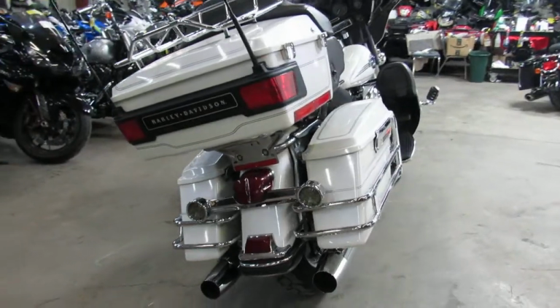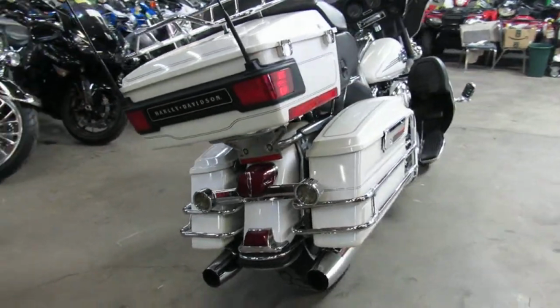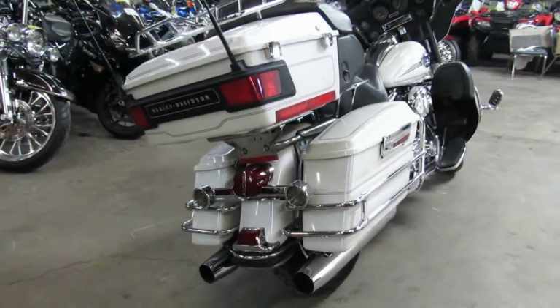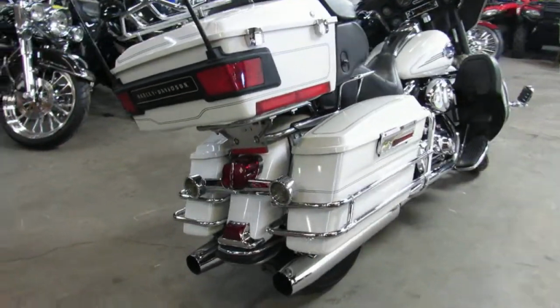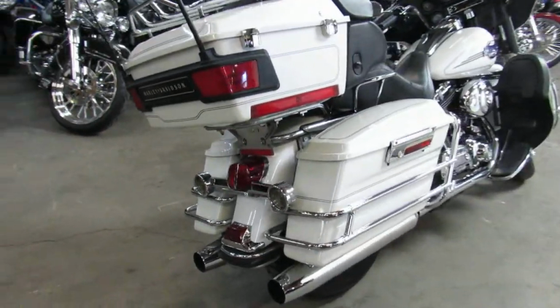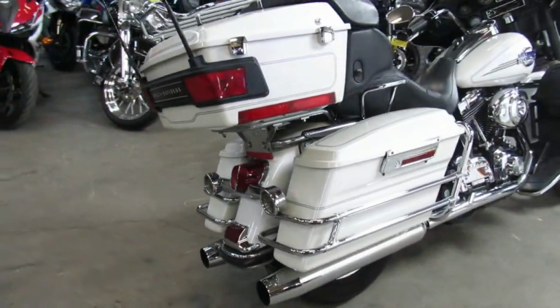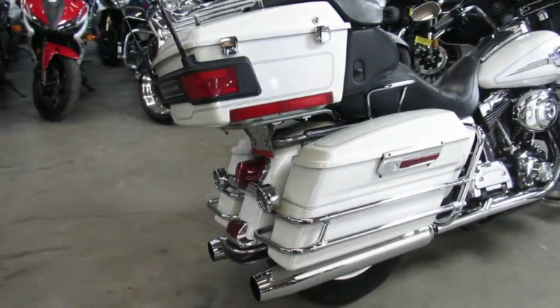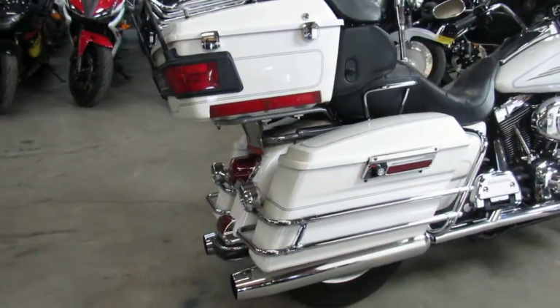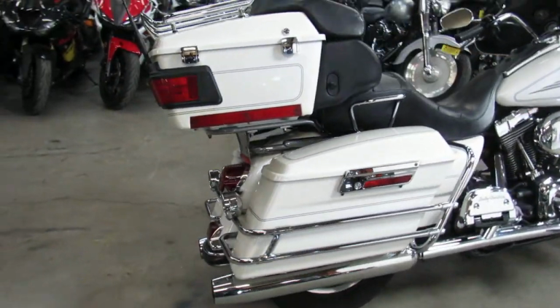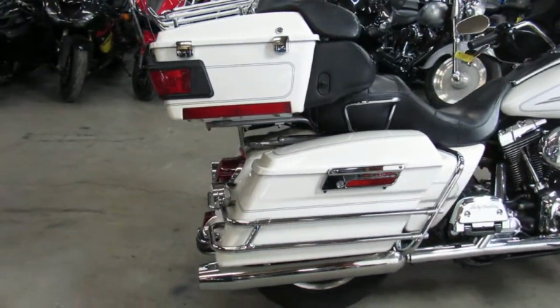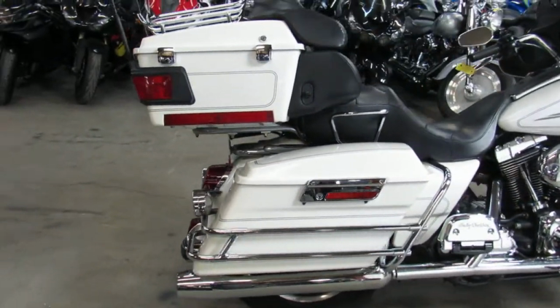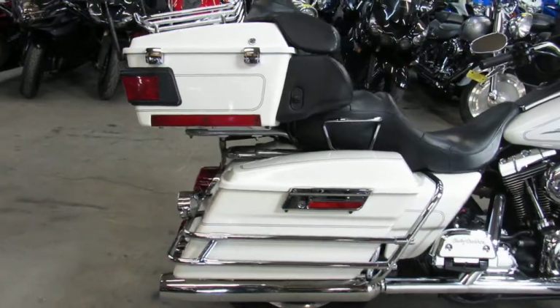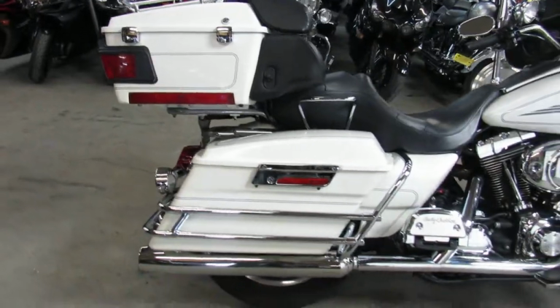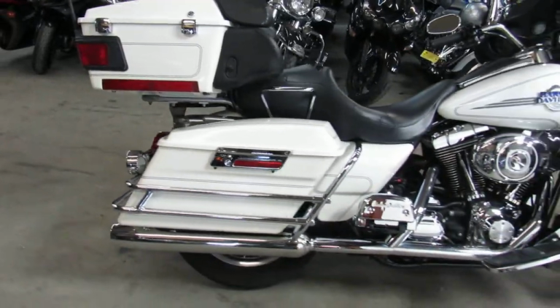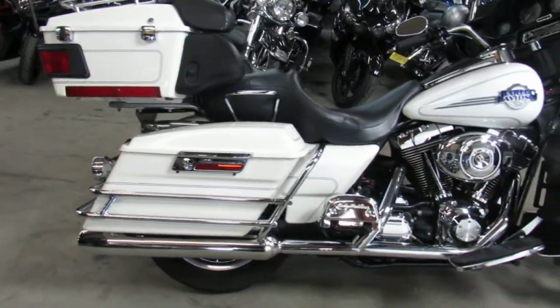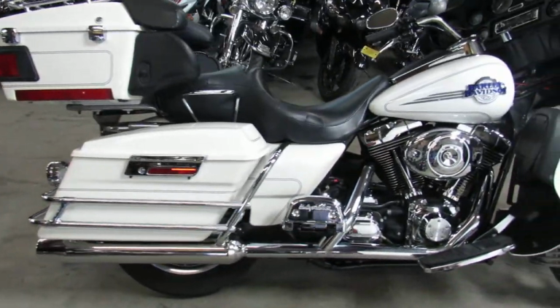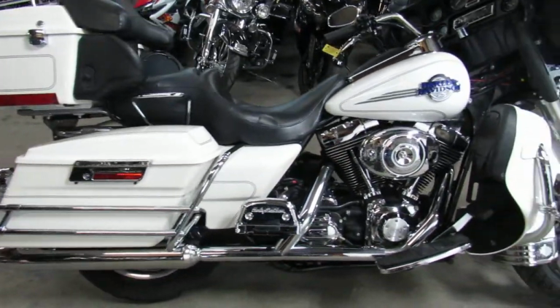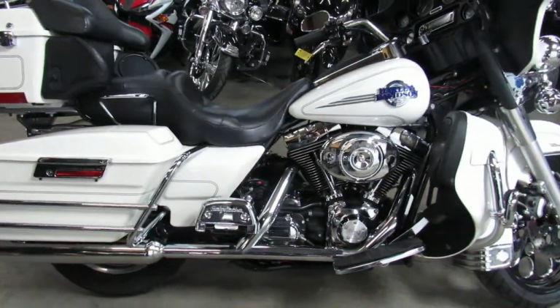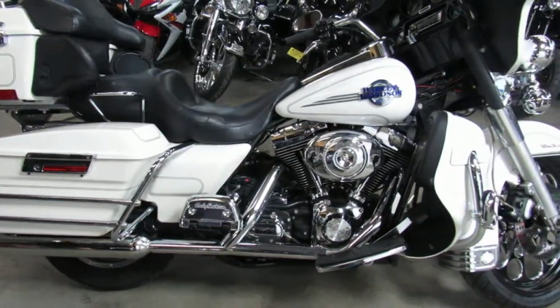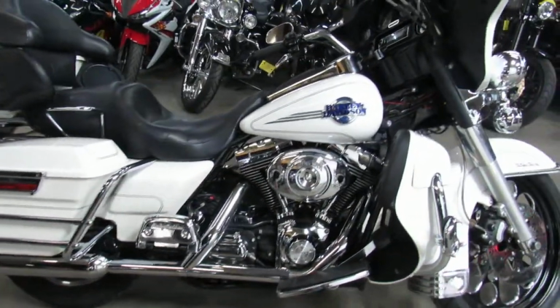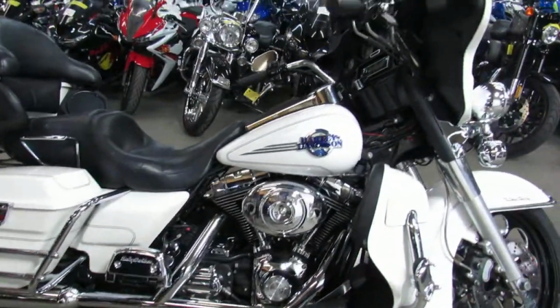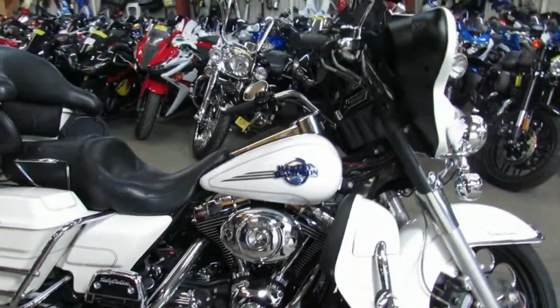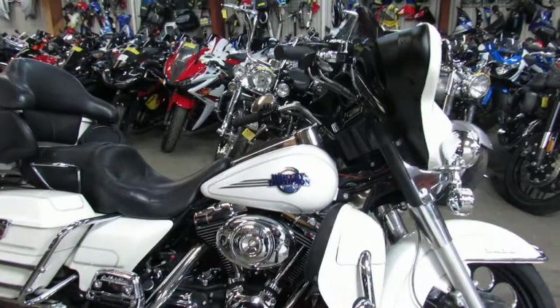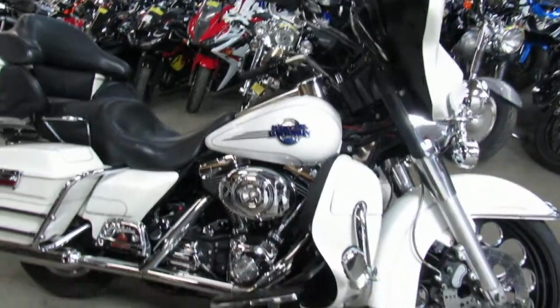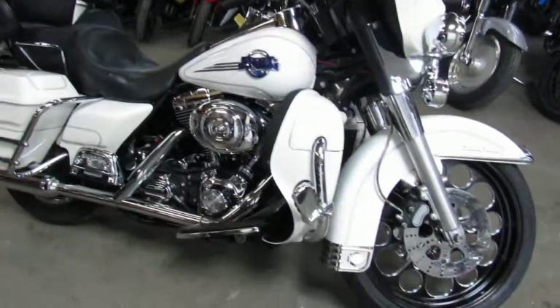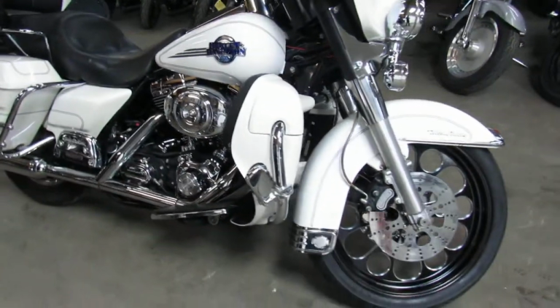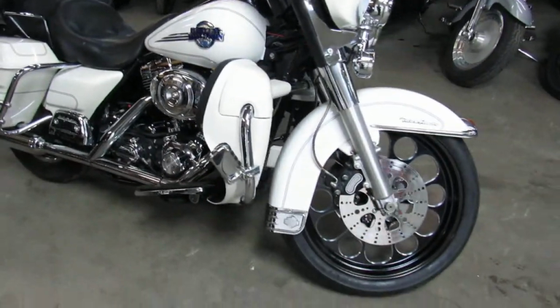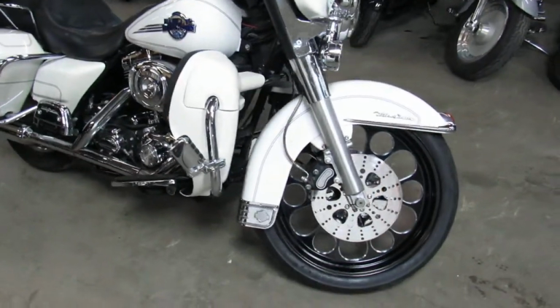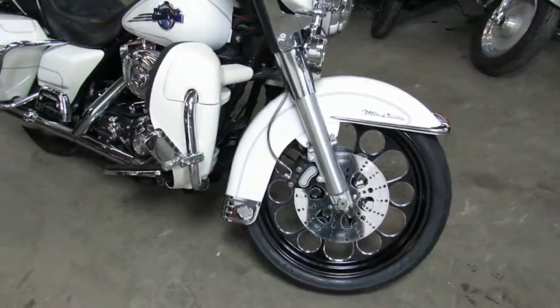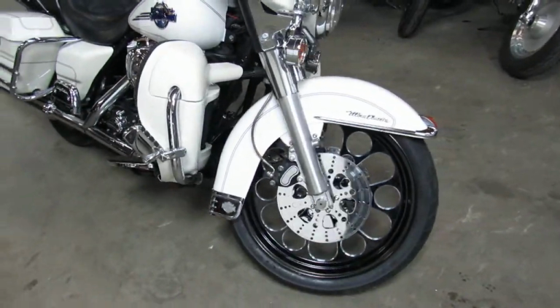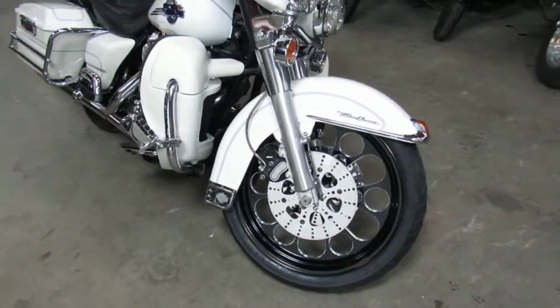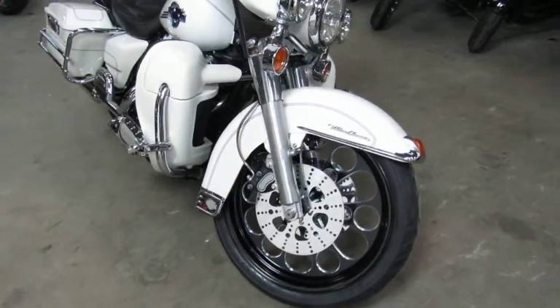This one here is a 2005 Harley bagger. As you can see in the video, it comes in a nice clean pearl white paint. It's got a 21-inch front wheel — just a good-looking bike all the way around, guys. The pictures aren't going to do it justice, so get in here and see it.